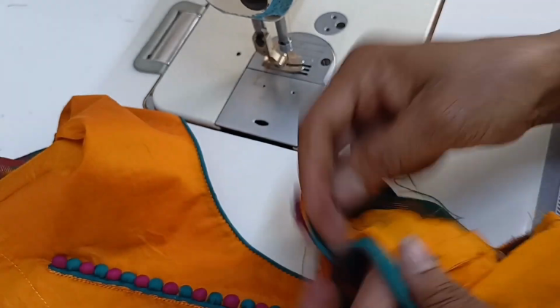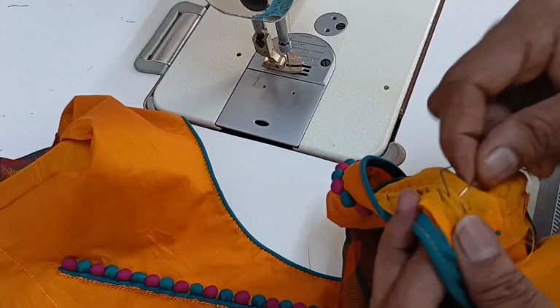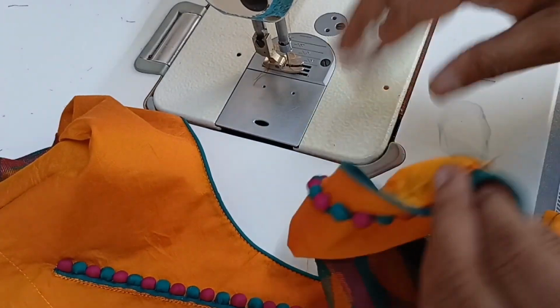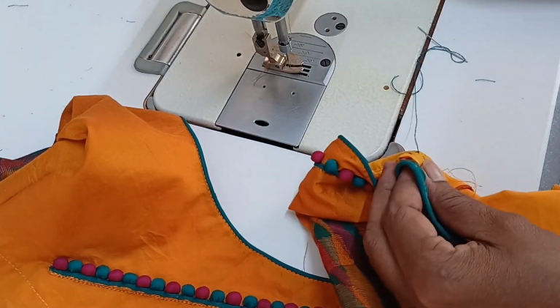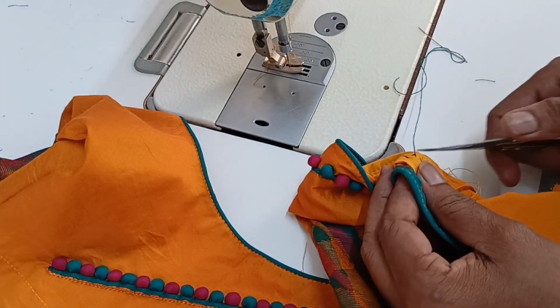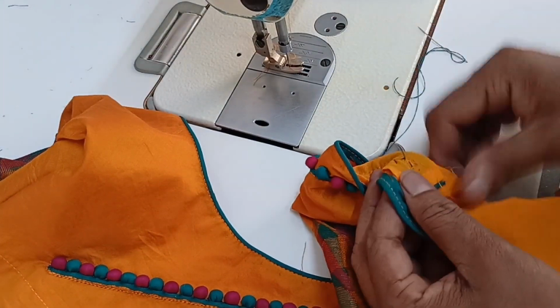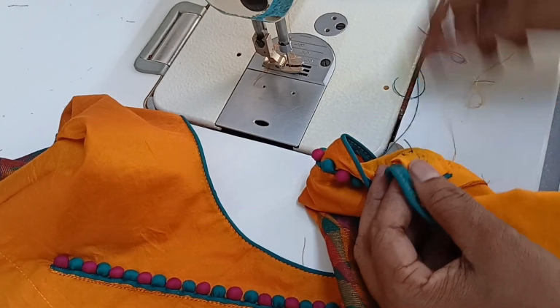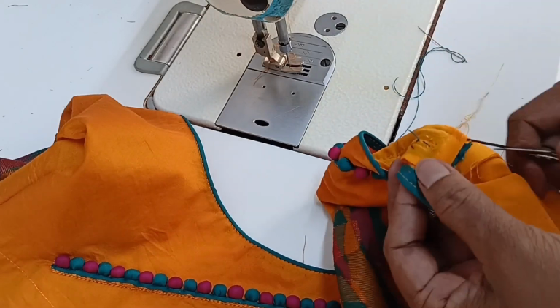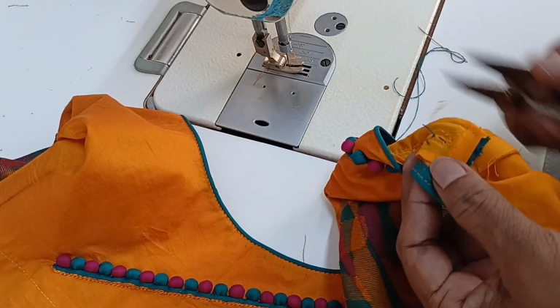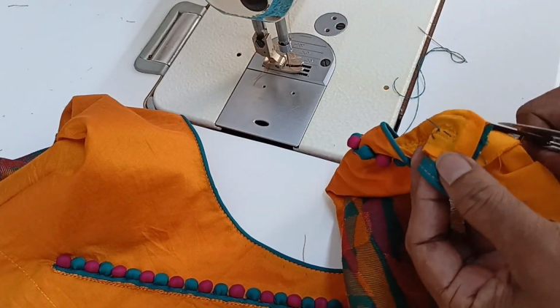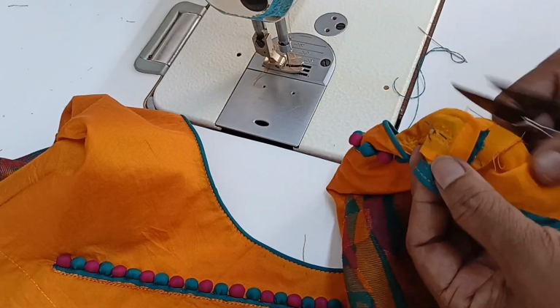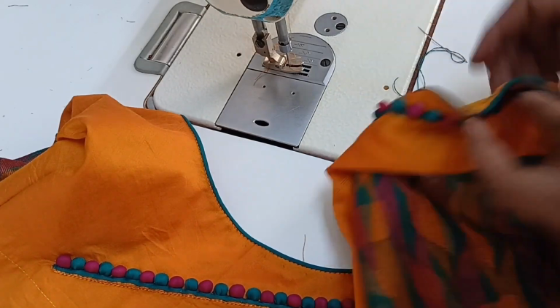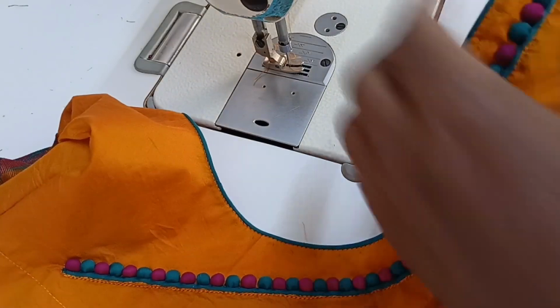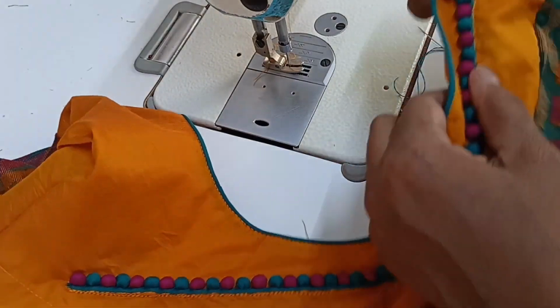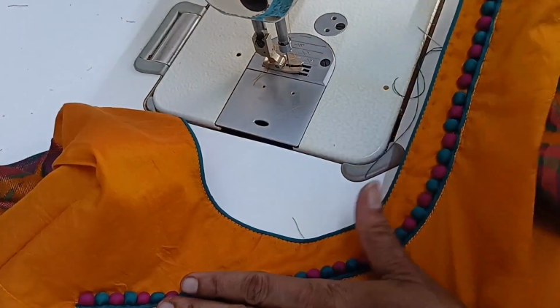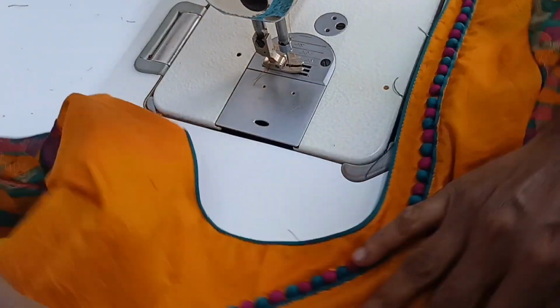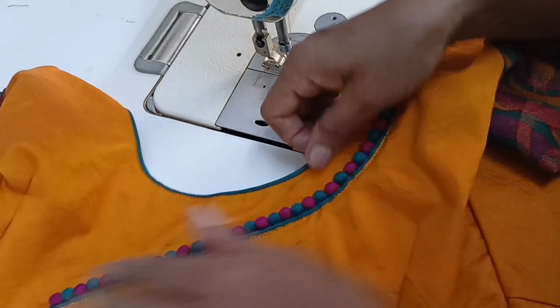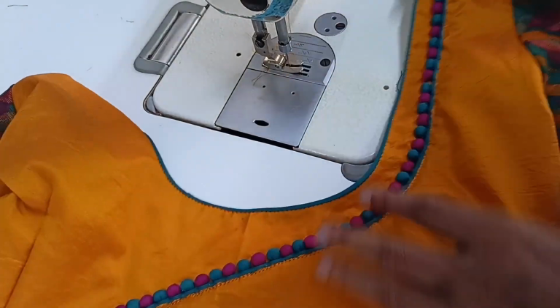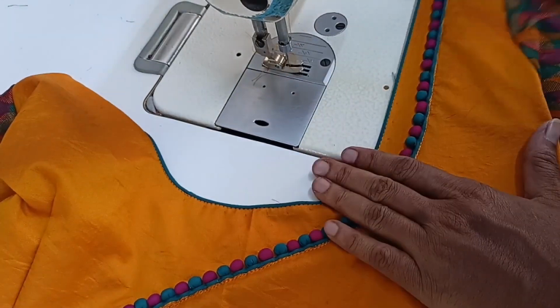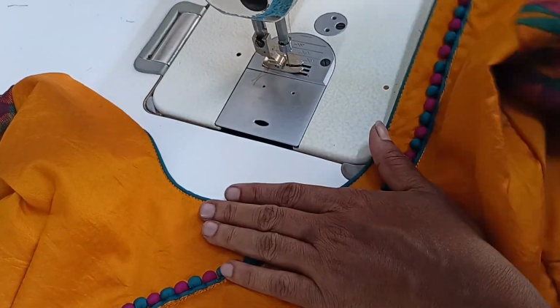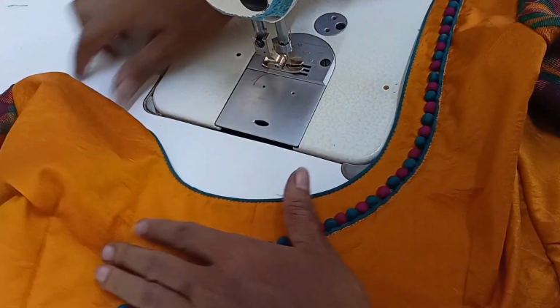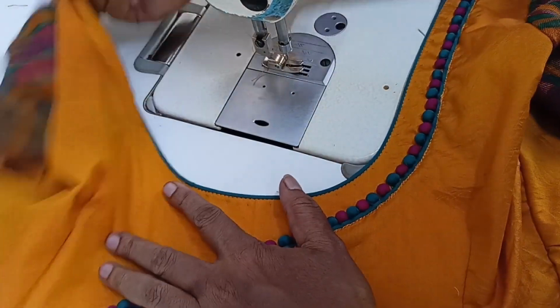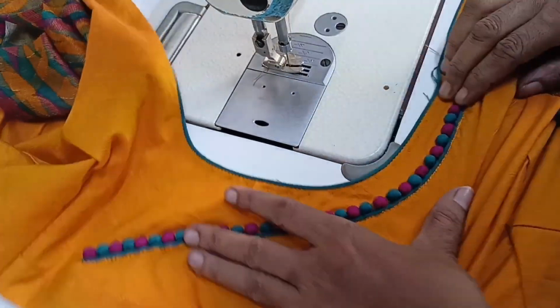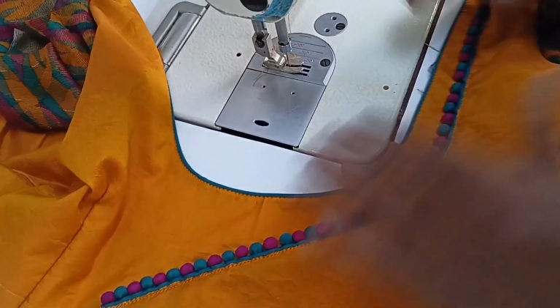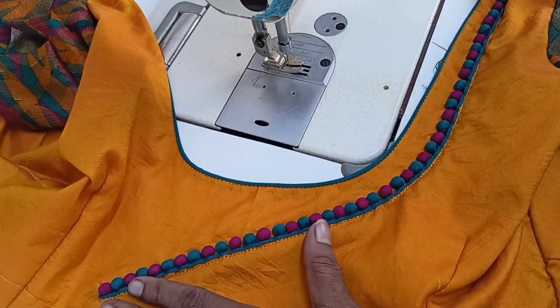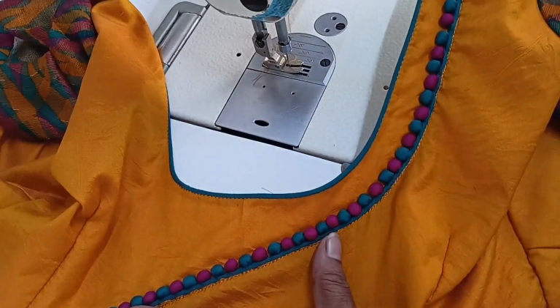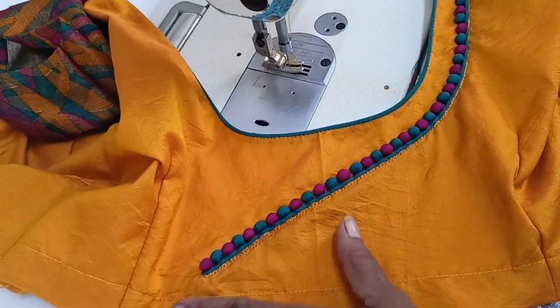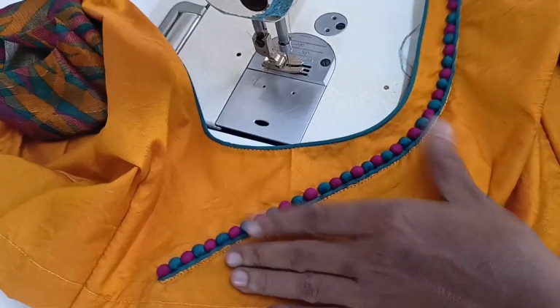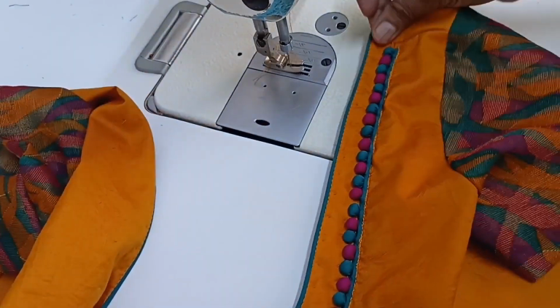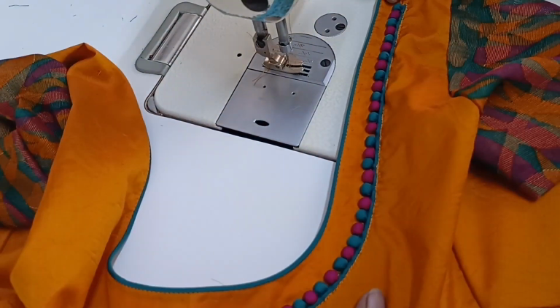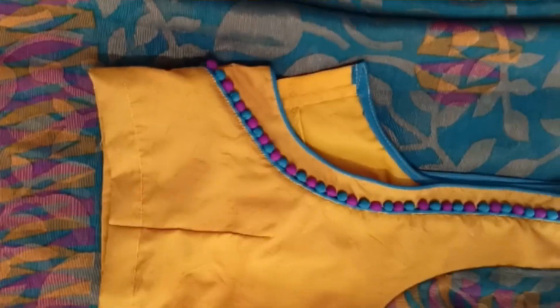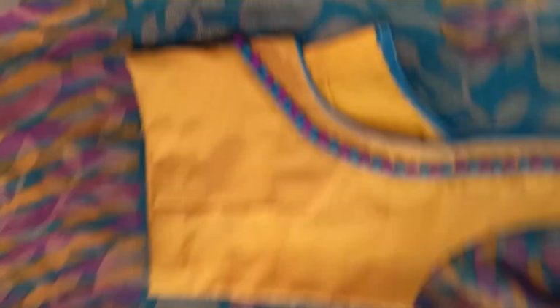If you do this, you can add a little blouse. You can add a little bit. You can add a little bit of hemming.